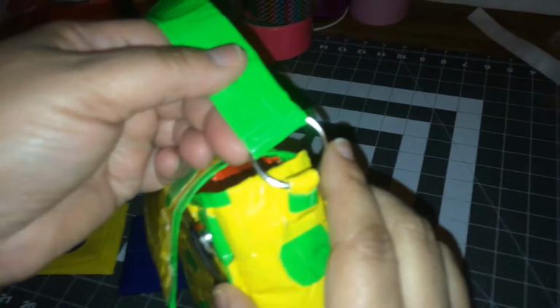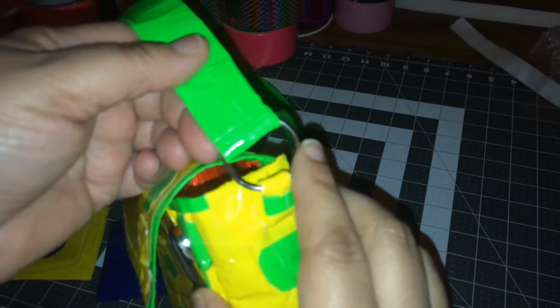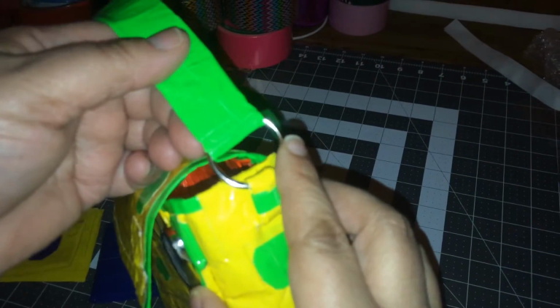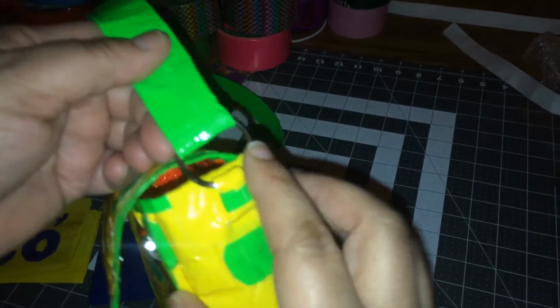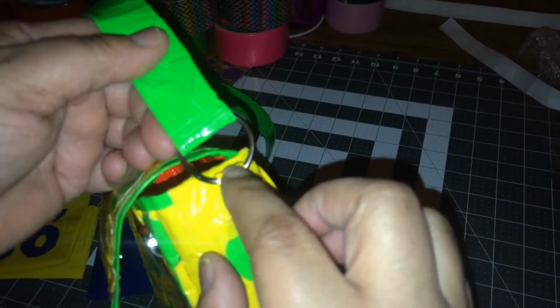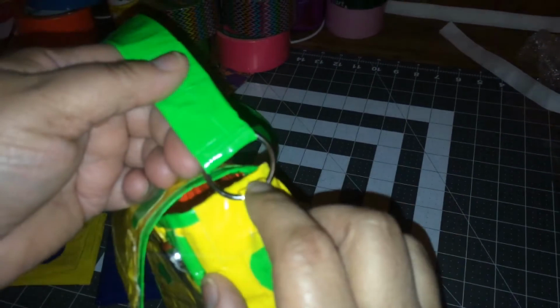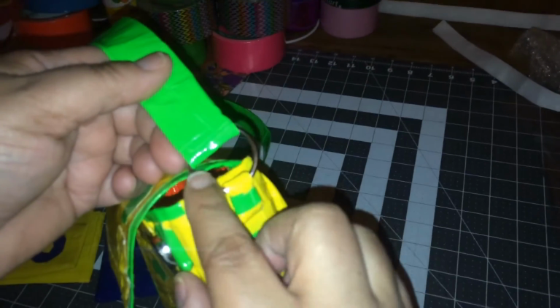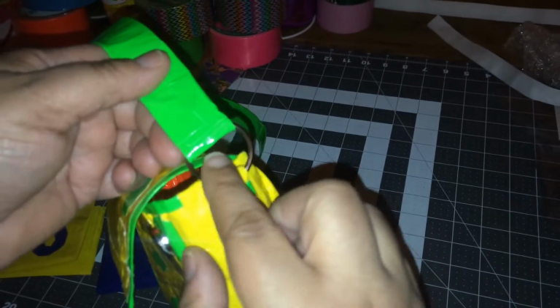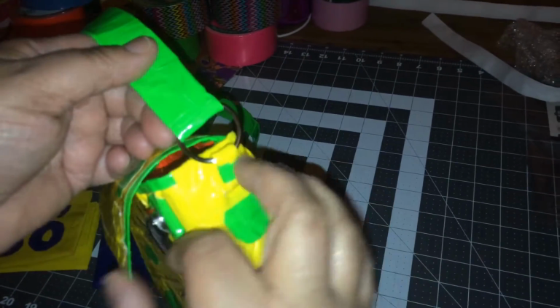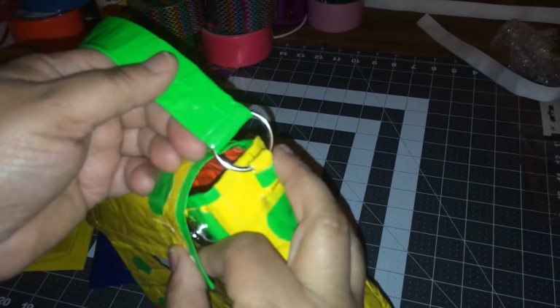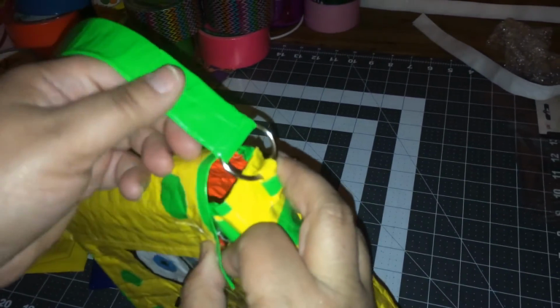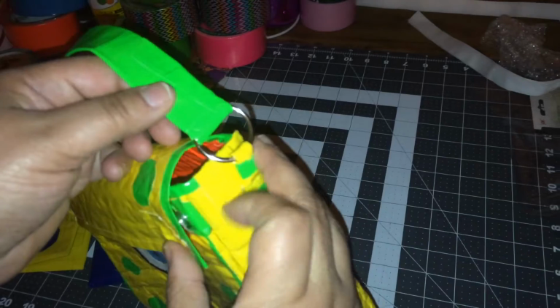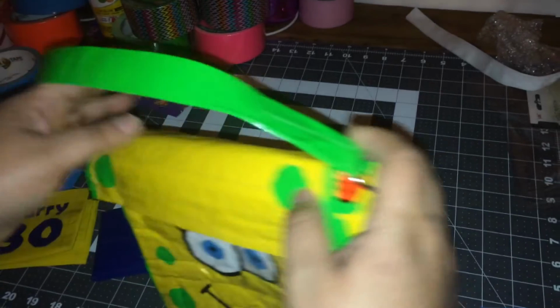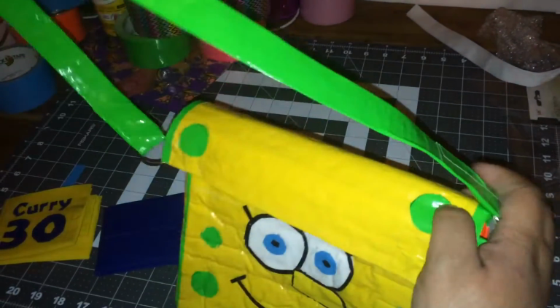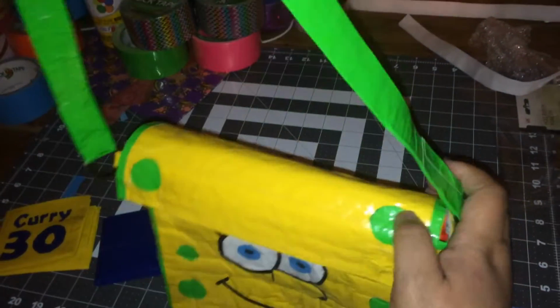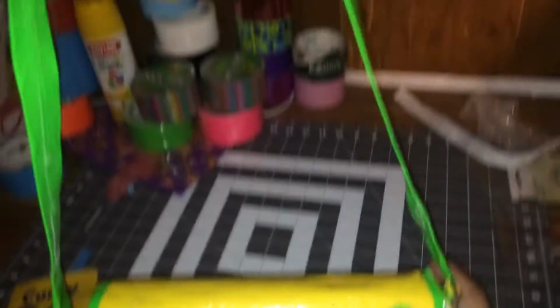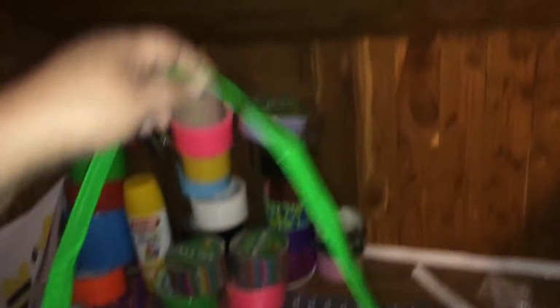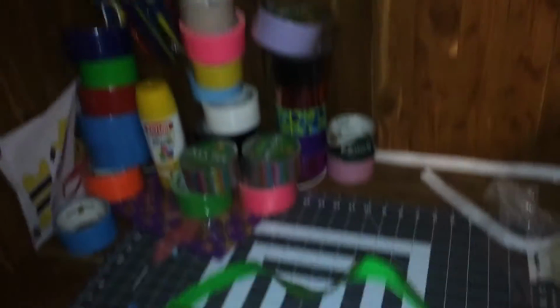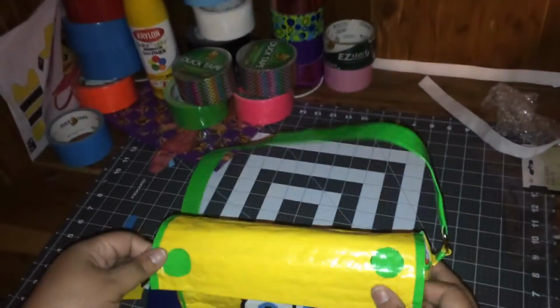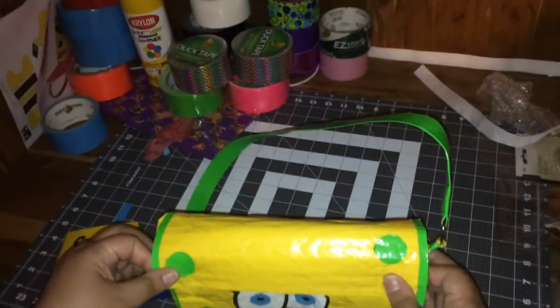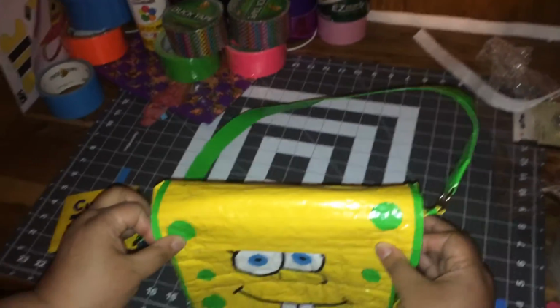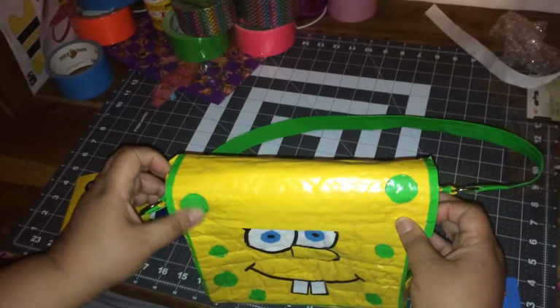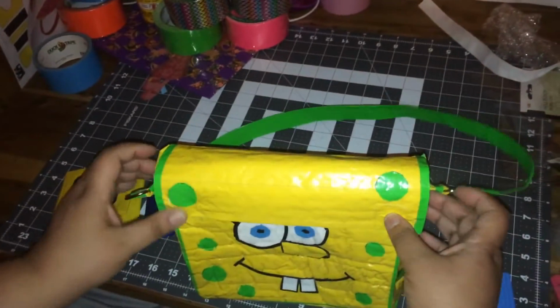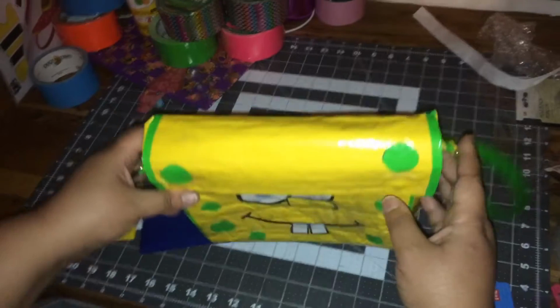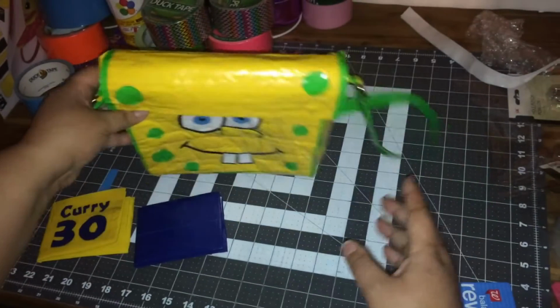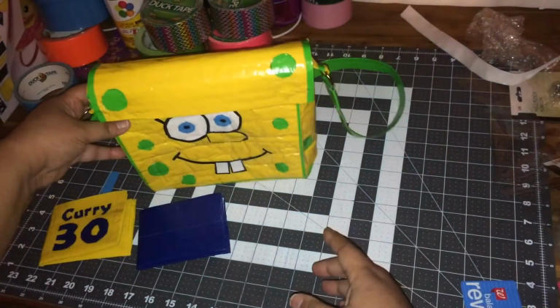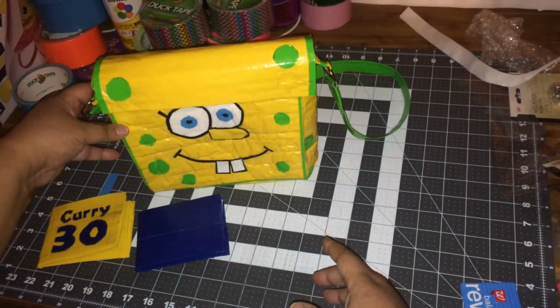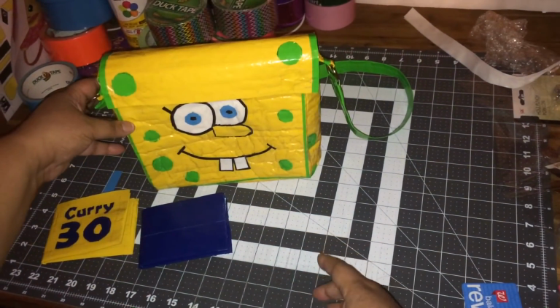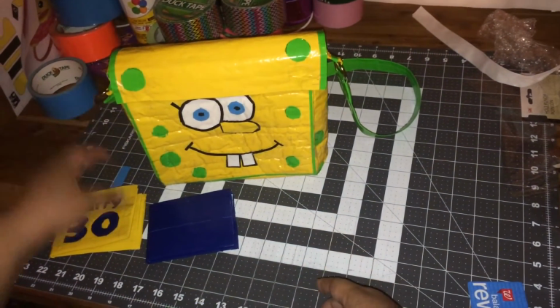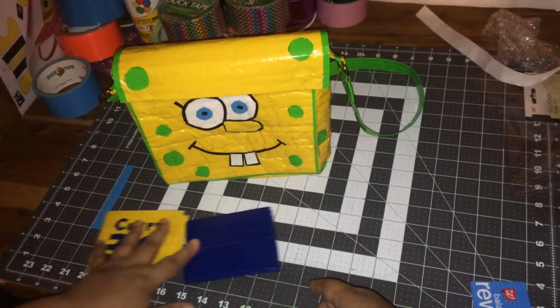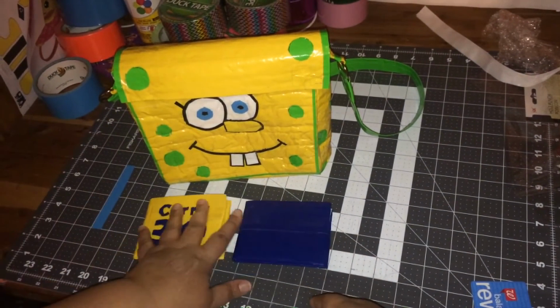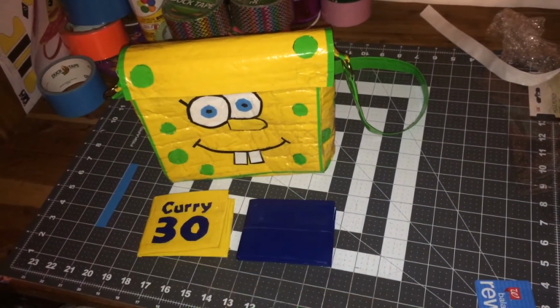I didn't have the d-rings, so I actually used the book binders to hold the straps on. Once again, this is Liza, and I want to share with you the two wallets and the purse that I made — thank you so much for viewing.